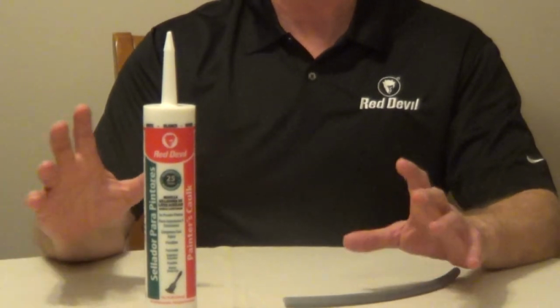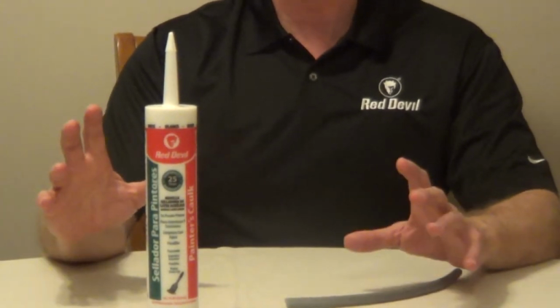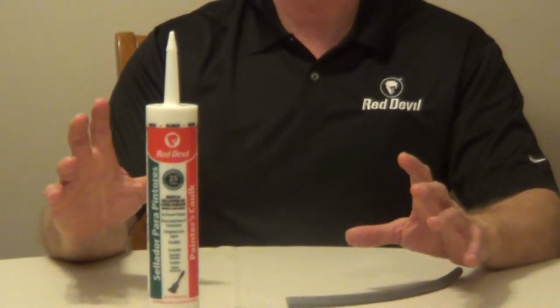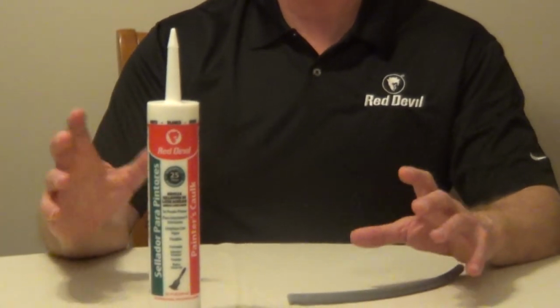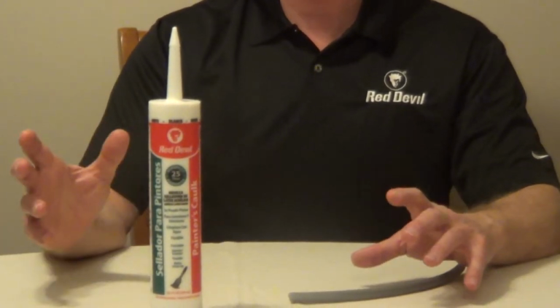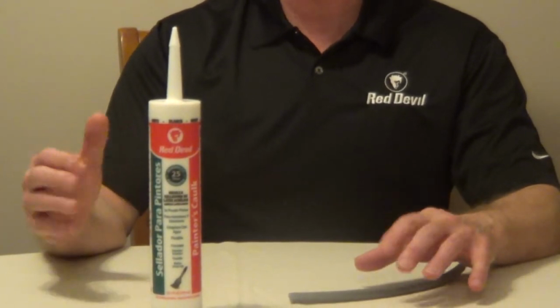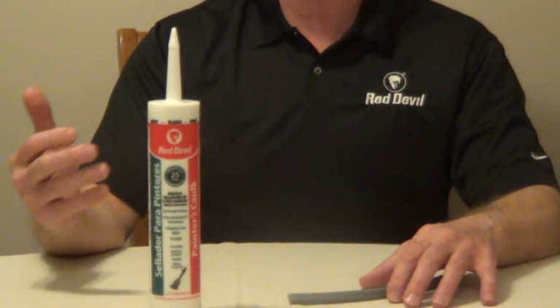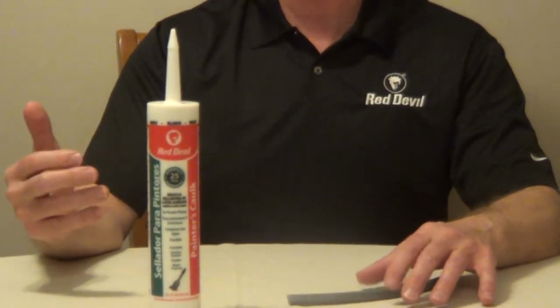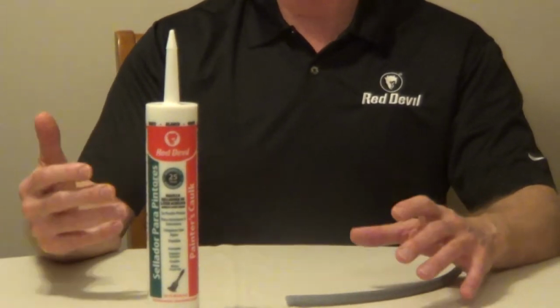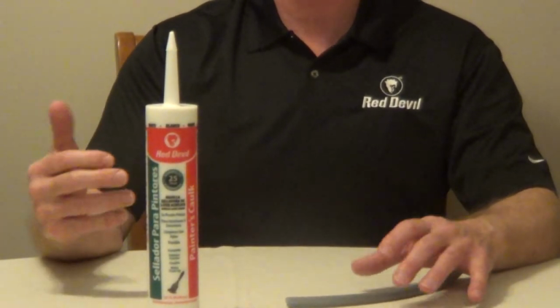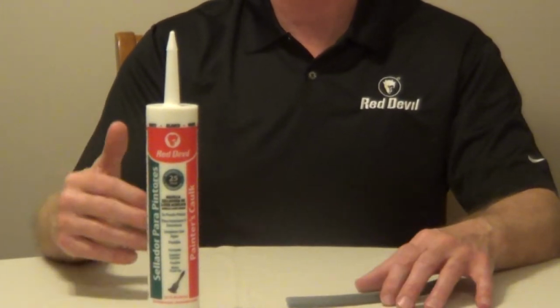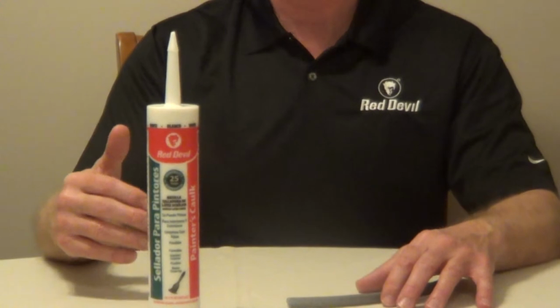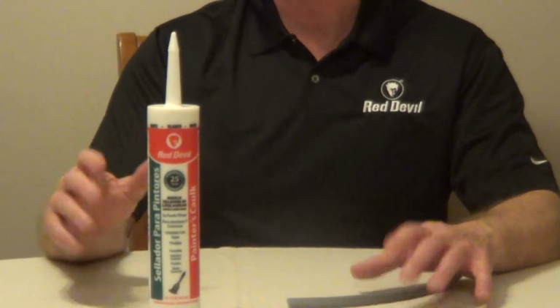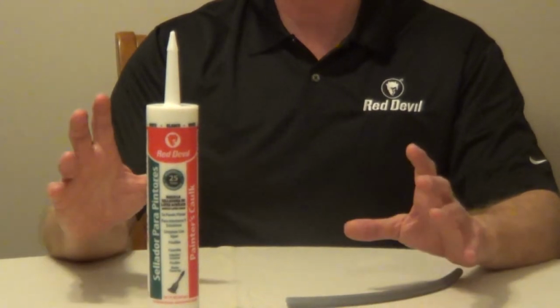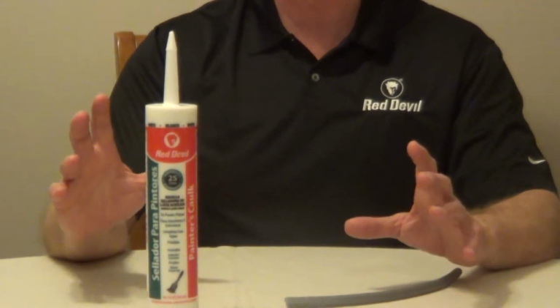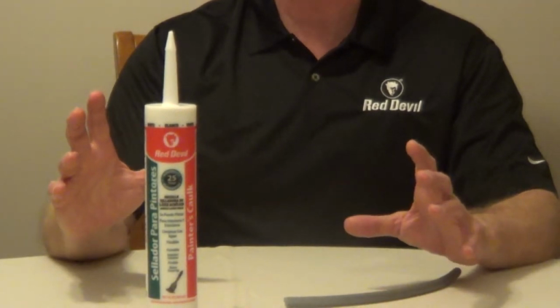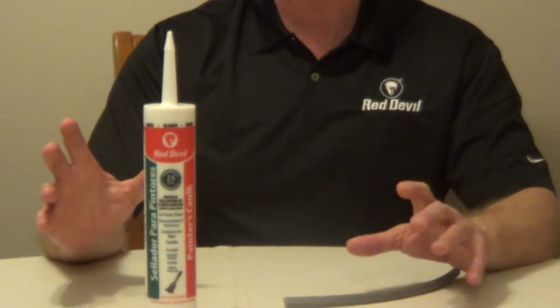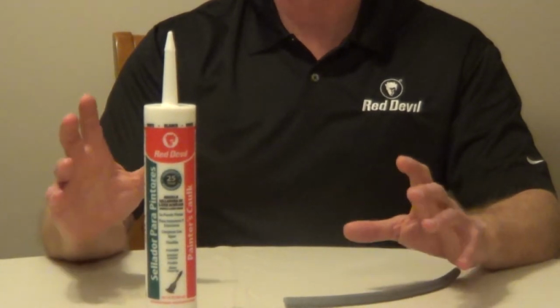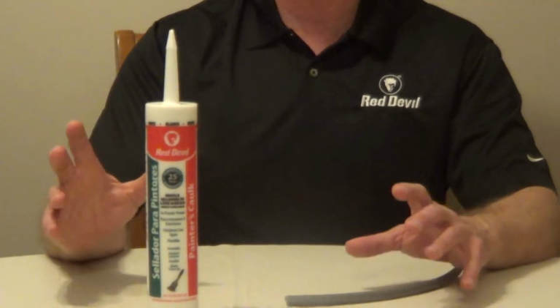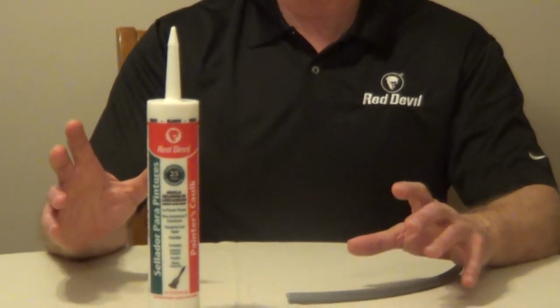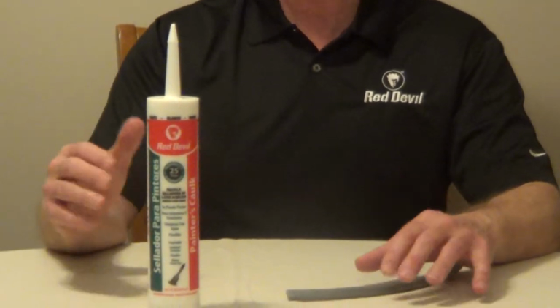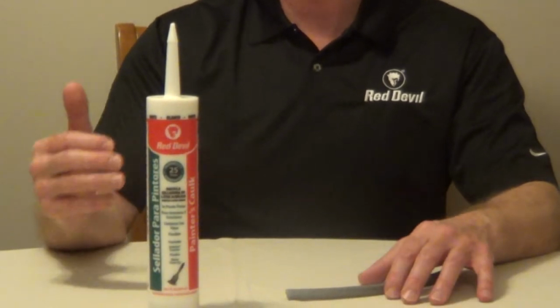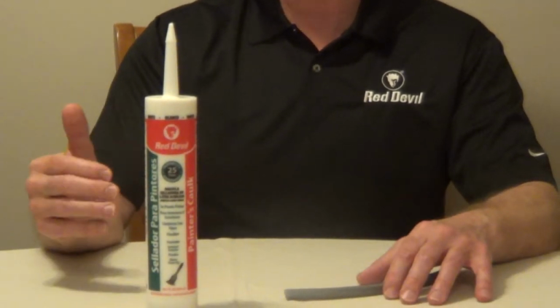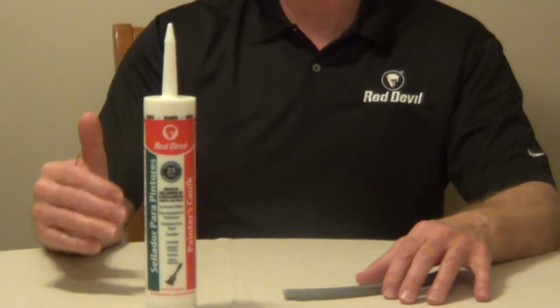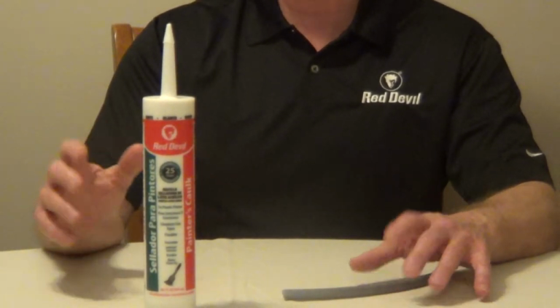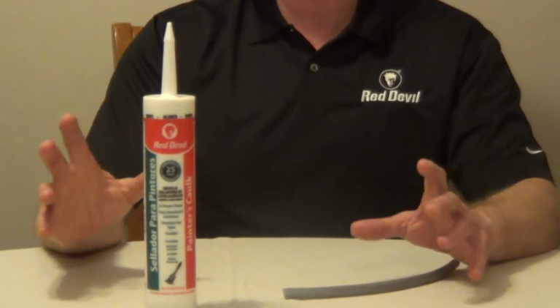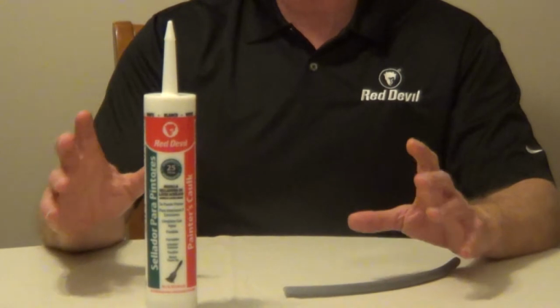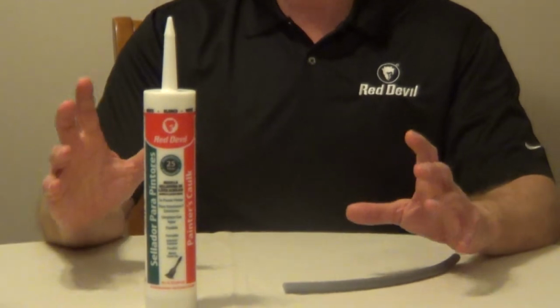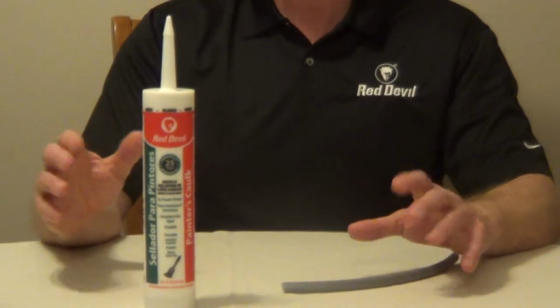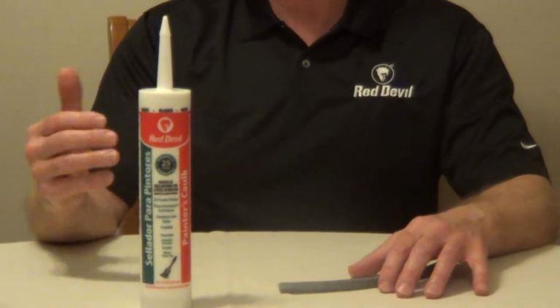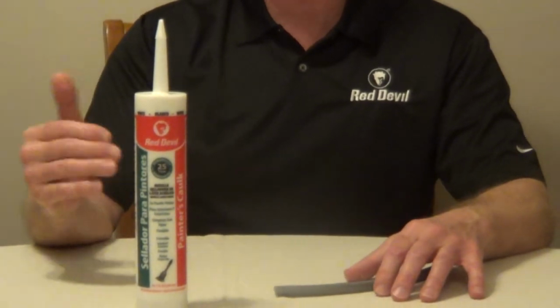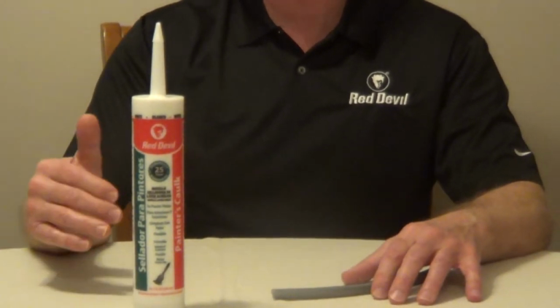You can use this on window and door frames, trim, baseboards, and molding. It's going to stick to painted and unpainted wood, brick, plaster, drywall, aluminum, metal, and glass.